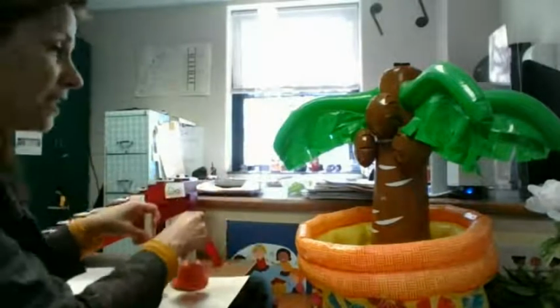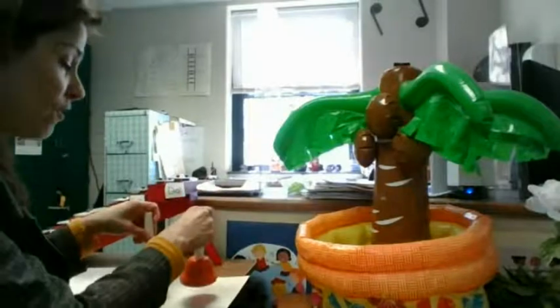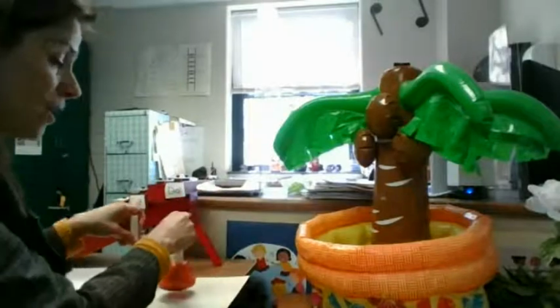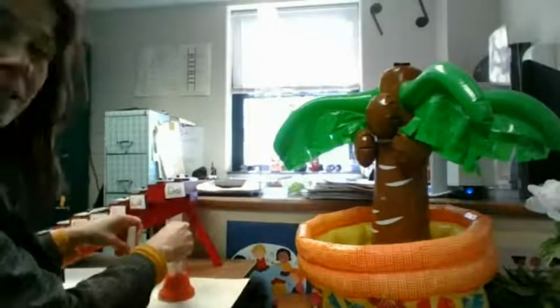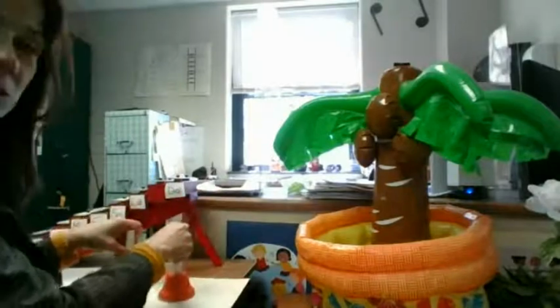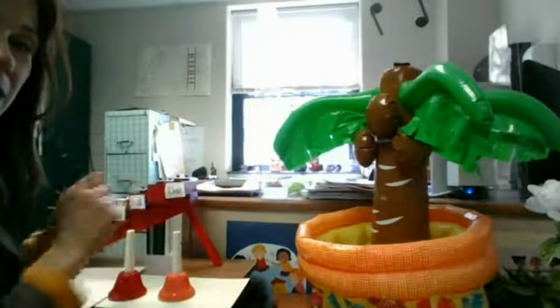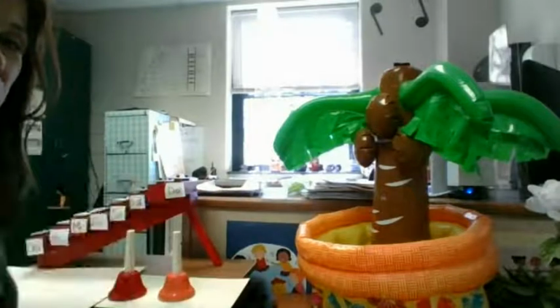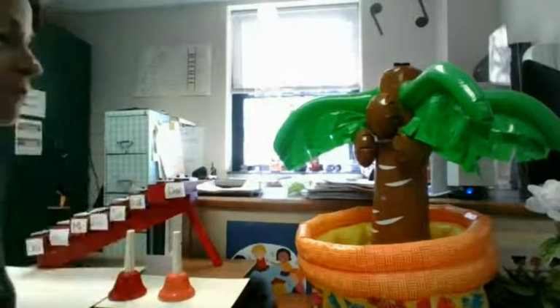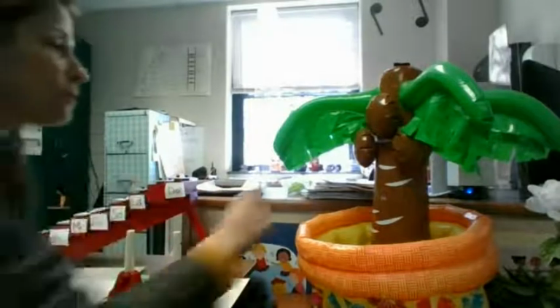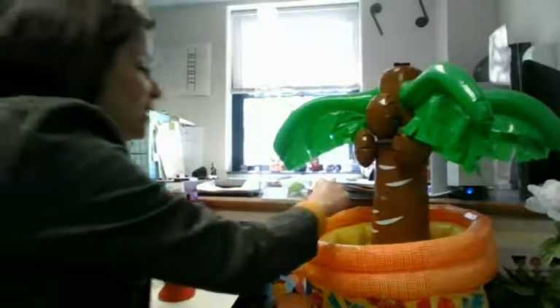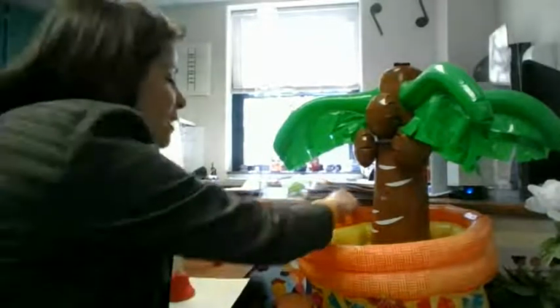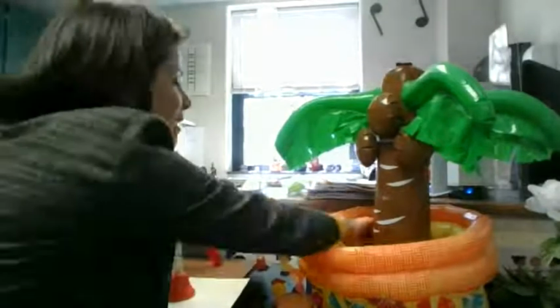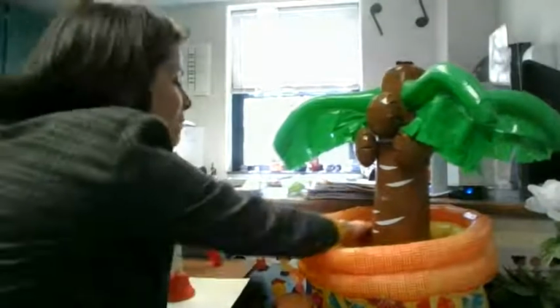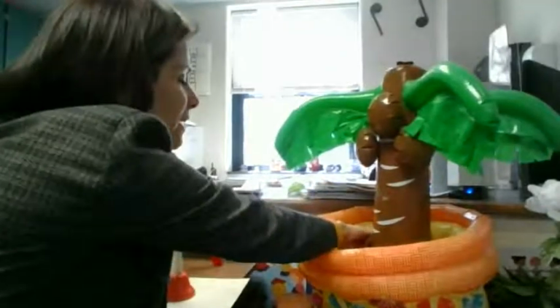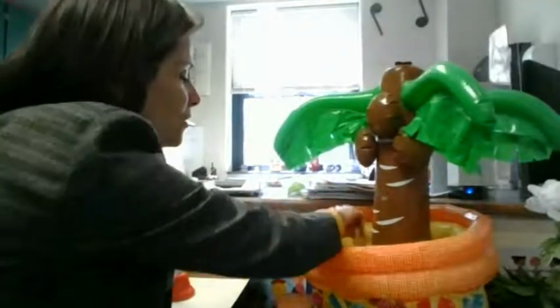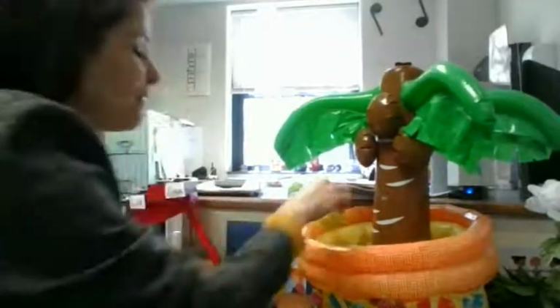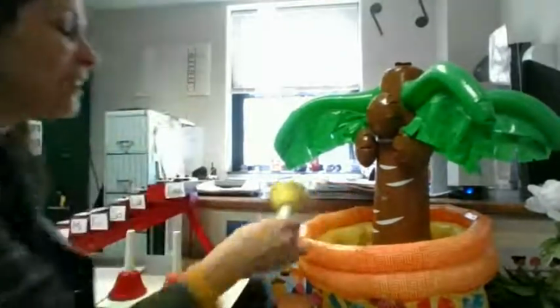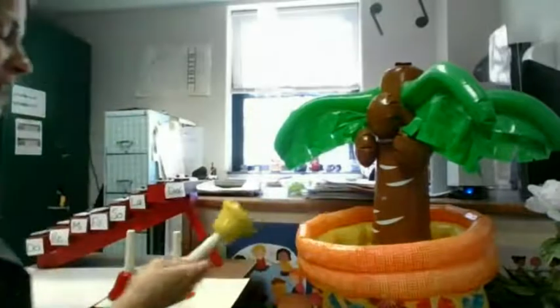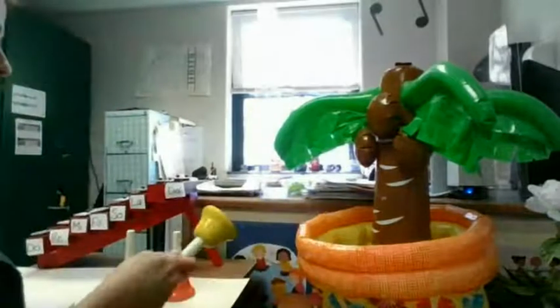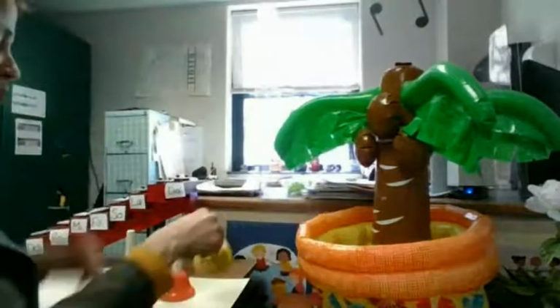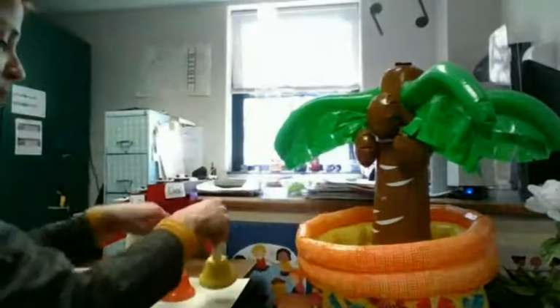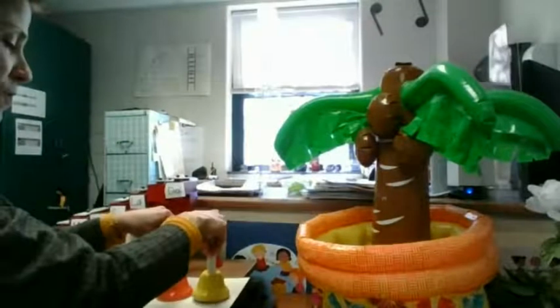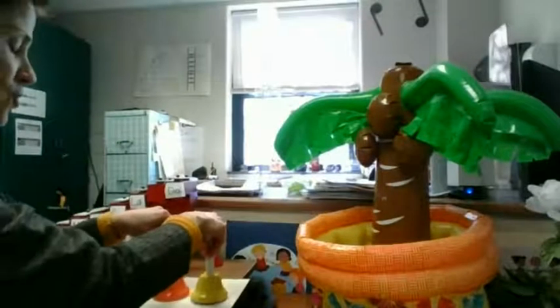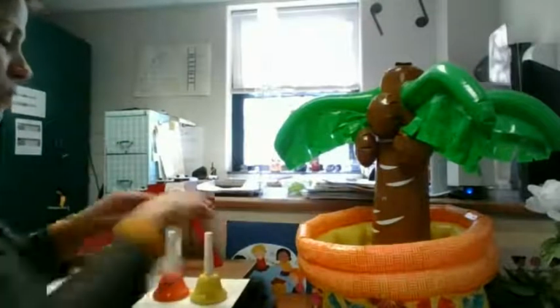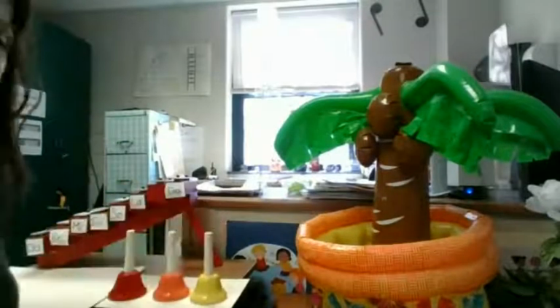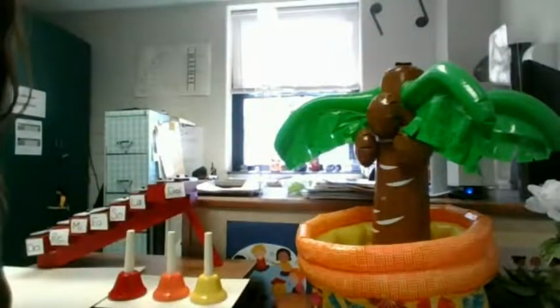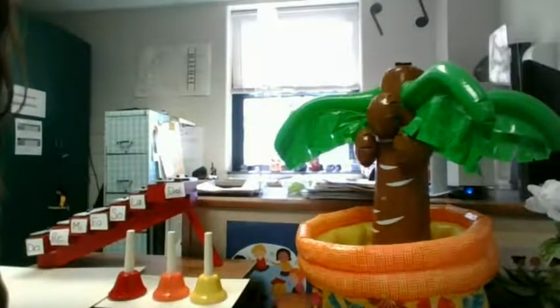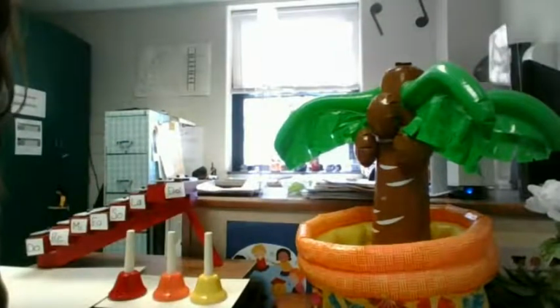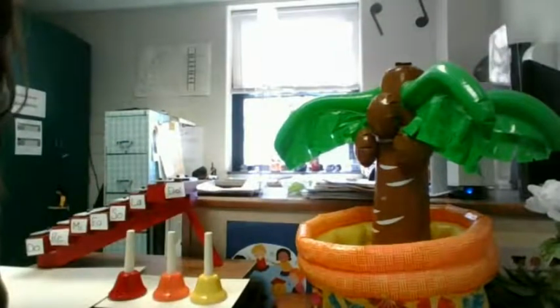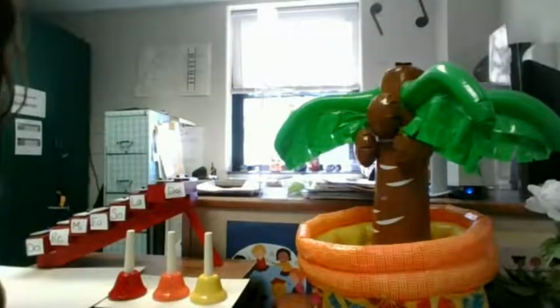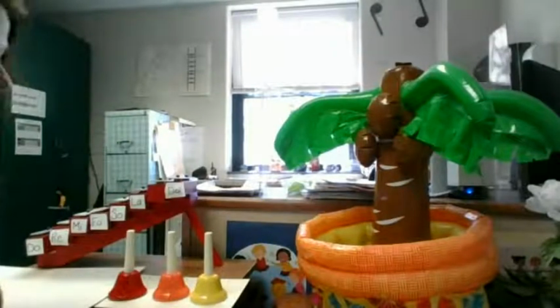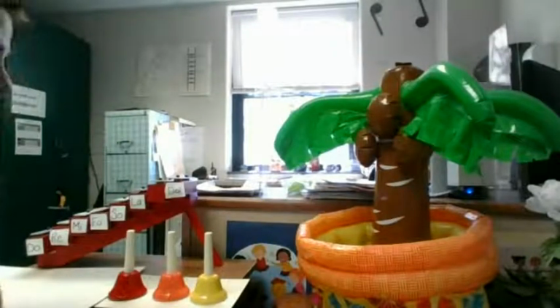Another one, you say? You have three? Oh yeah, look at that. Look at you, instrument tree. You're so nice to have three hand bells.